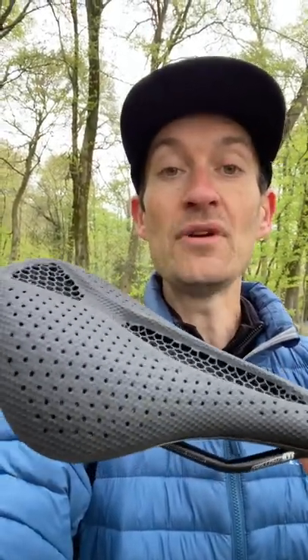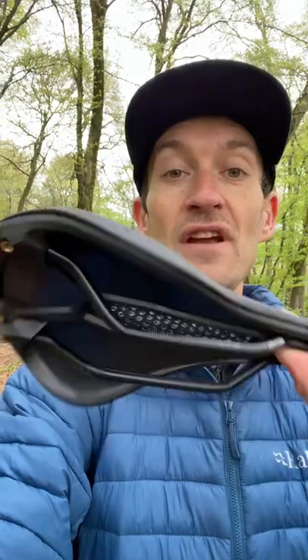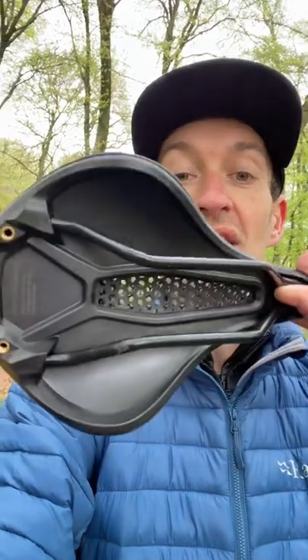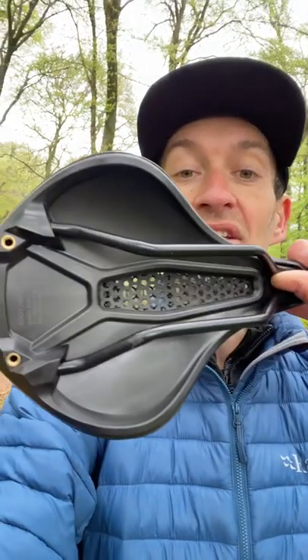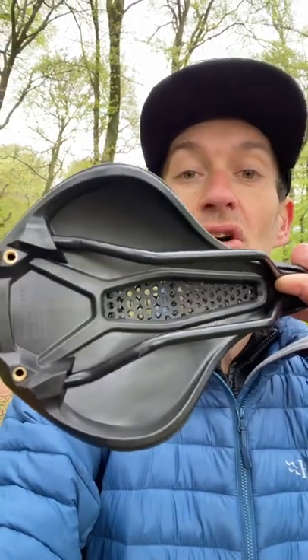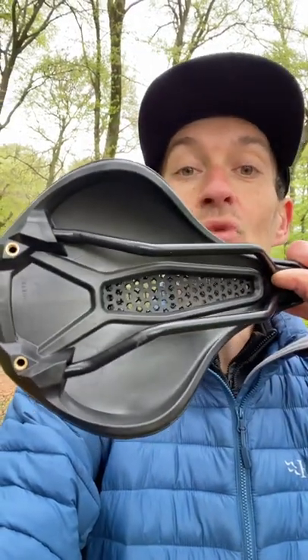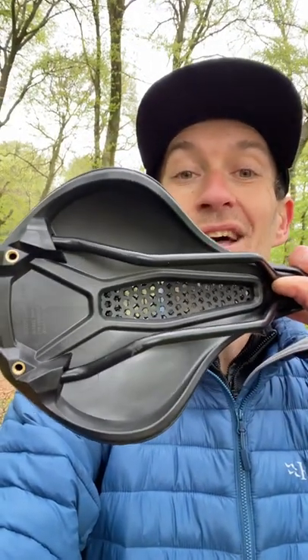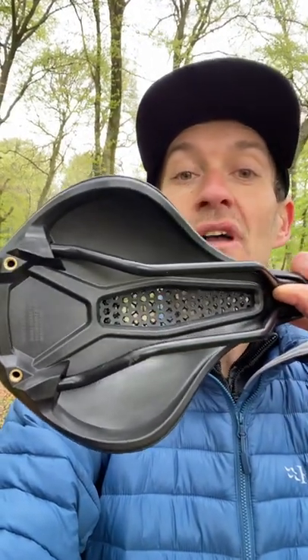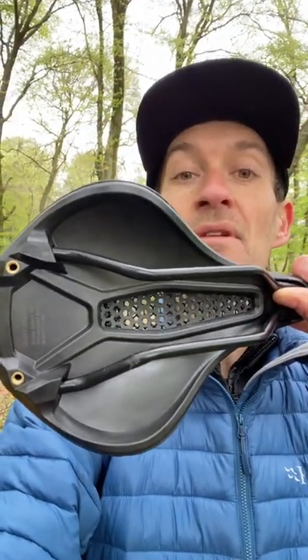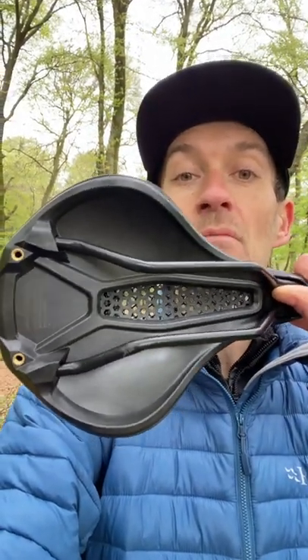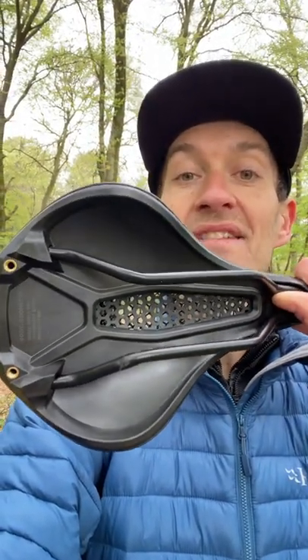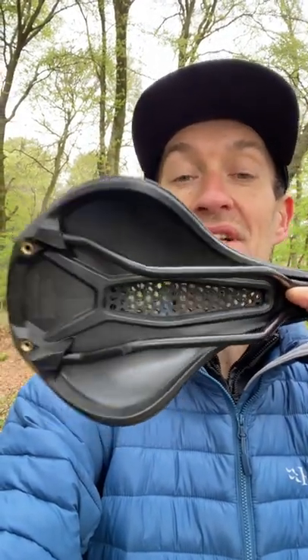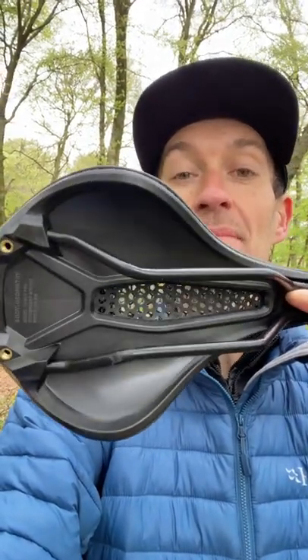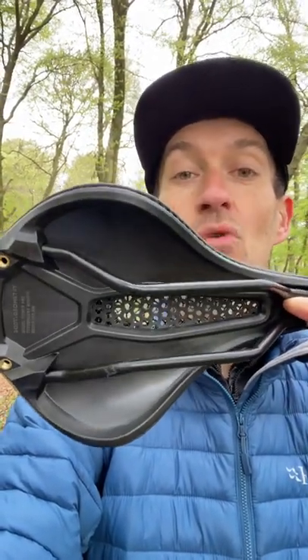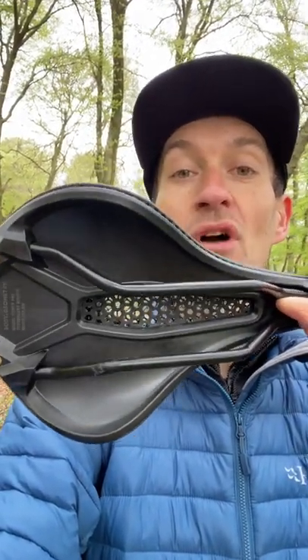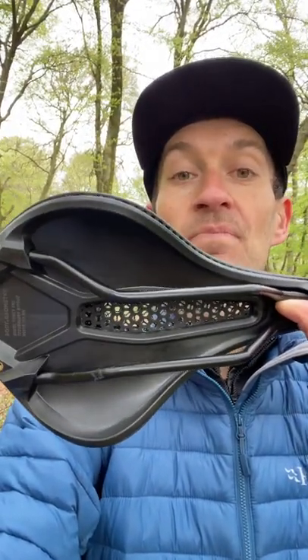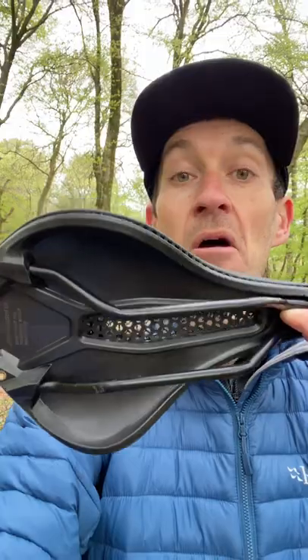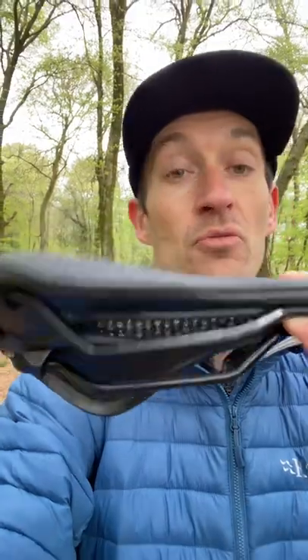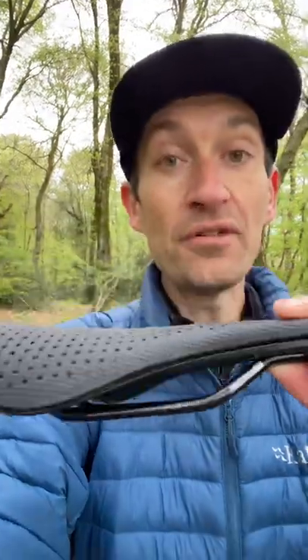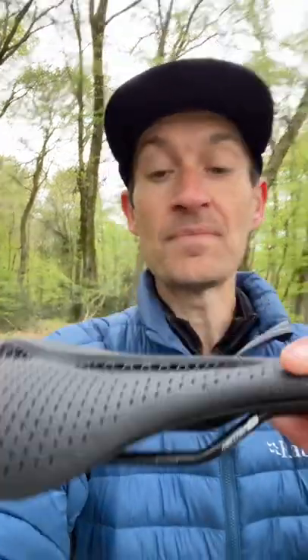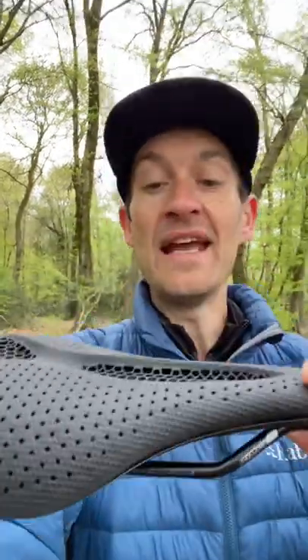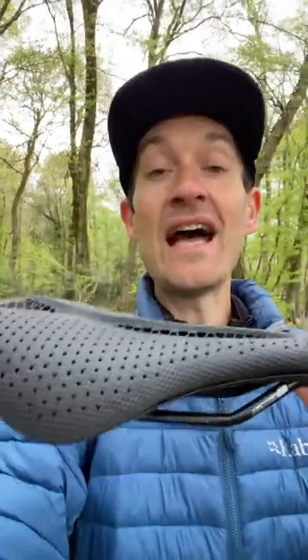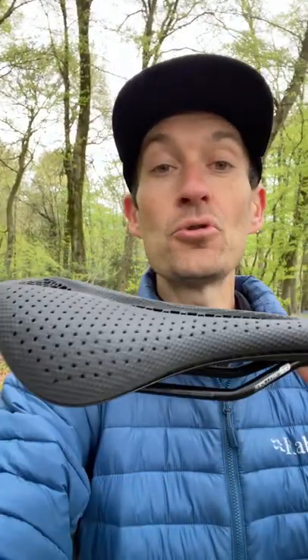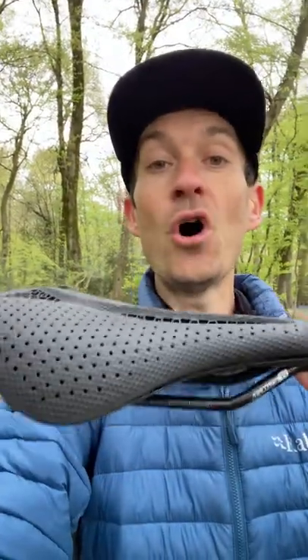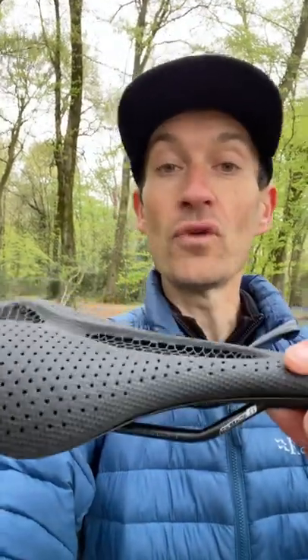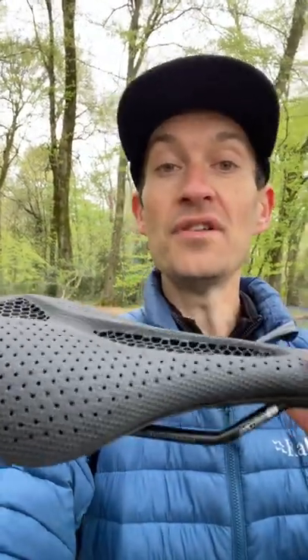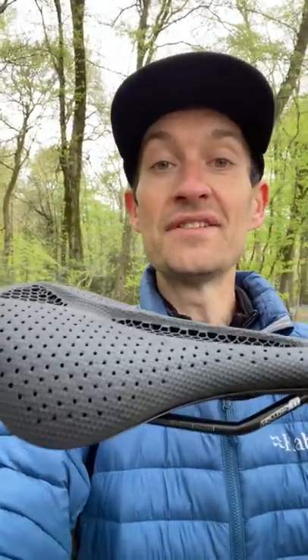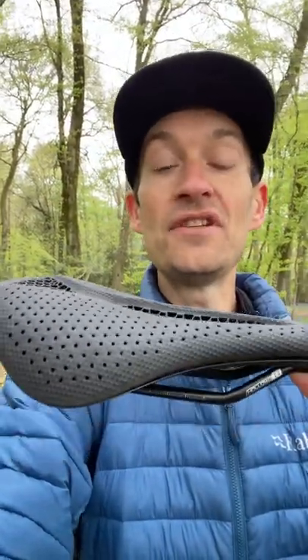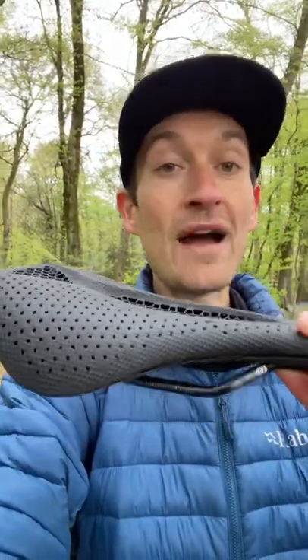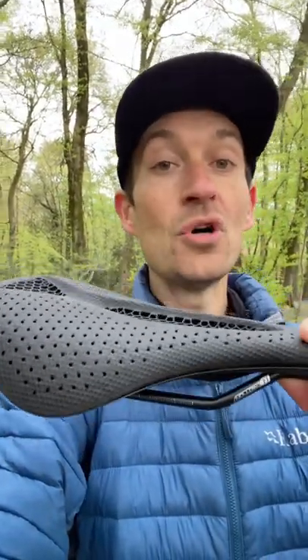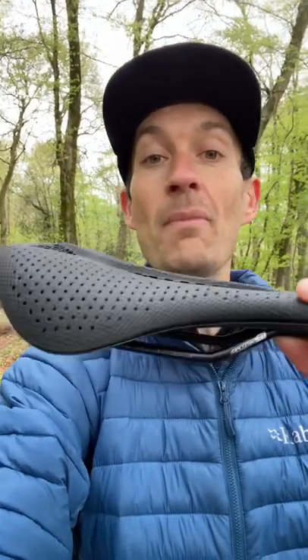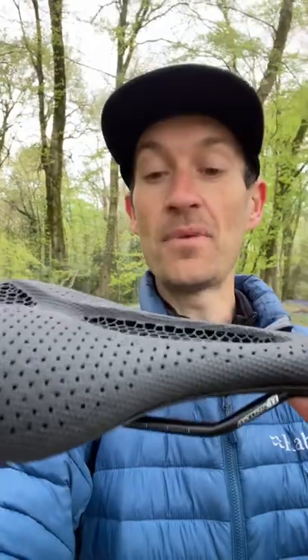A really neat feature is the use of a recycled carbon fiber base, so a step in the right direction. And a really good thing is it's now approved for off-road use, so you can fit it to a gravel or mountain bike.